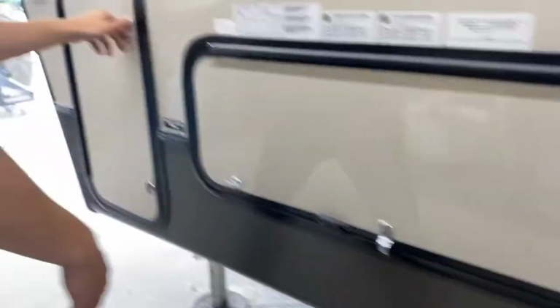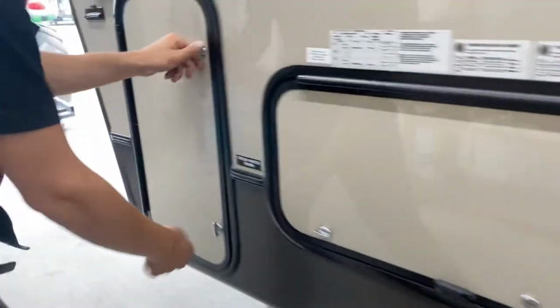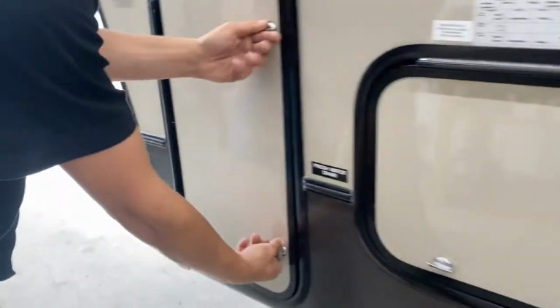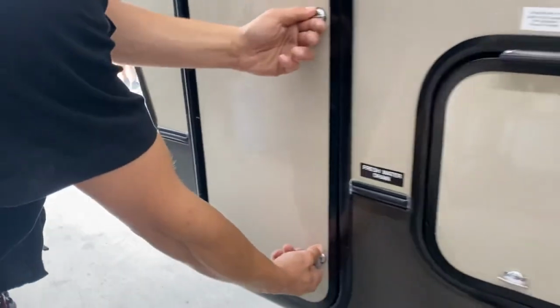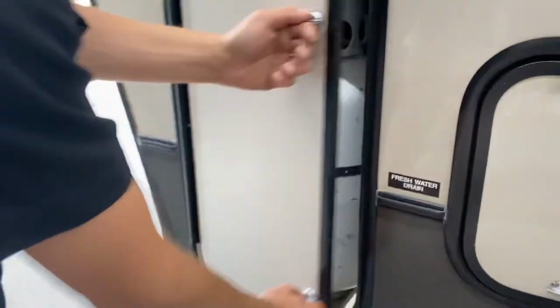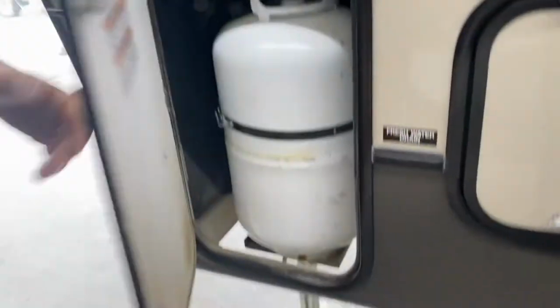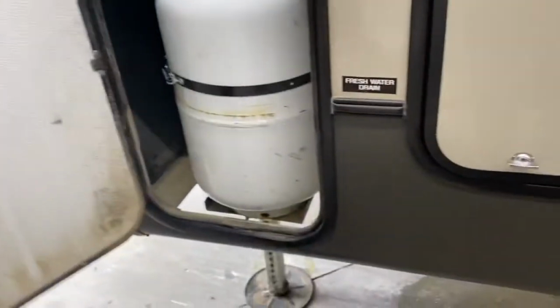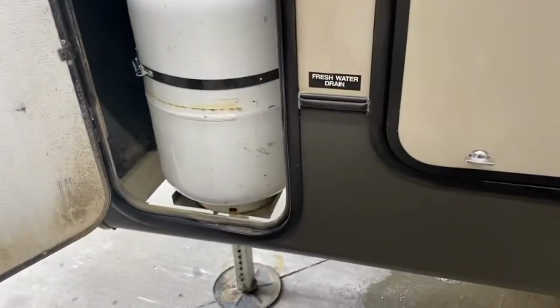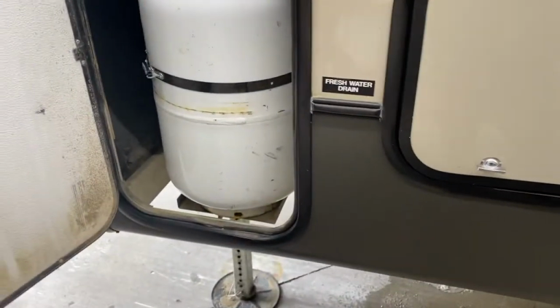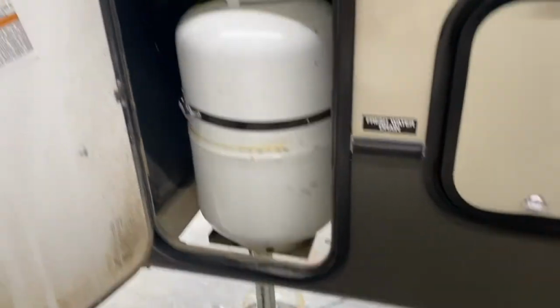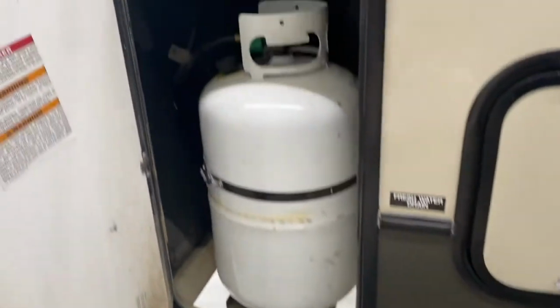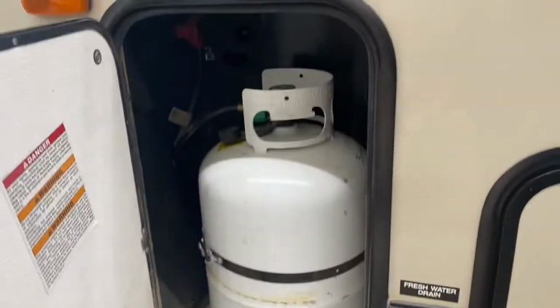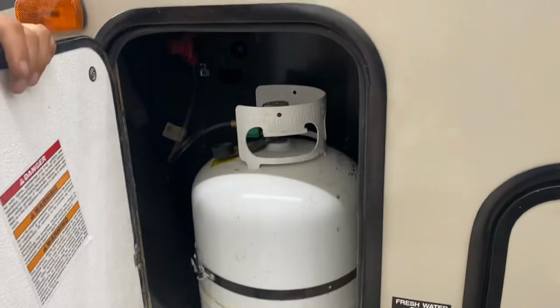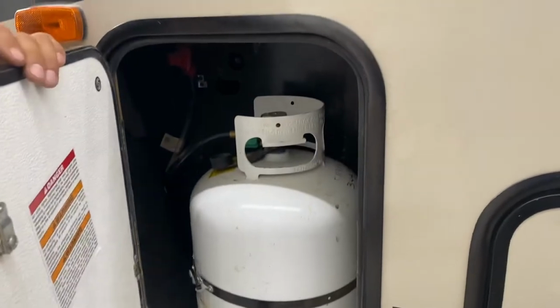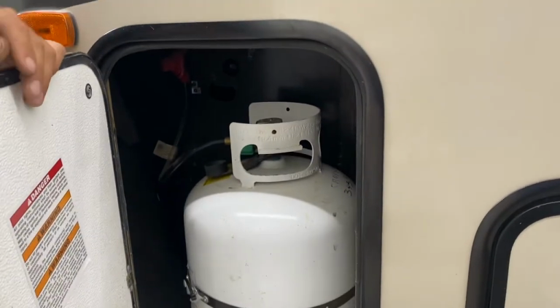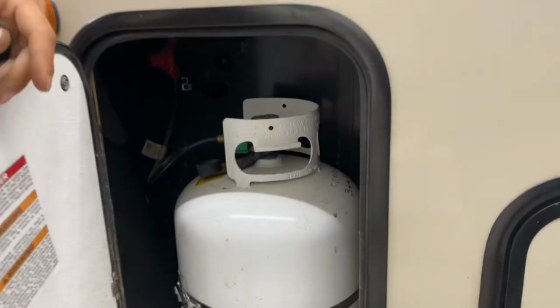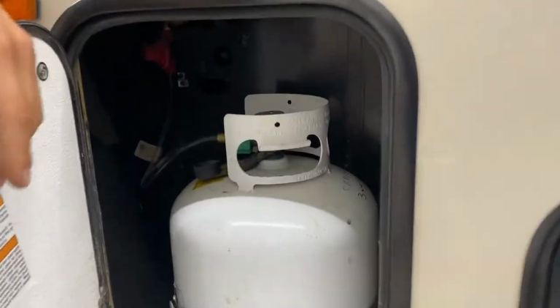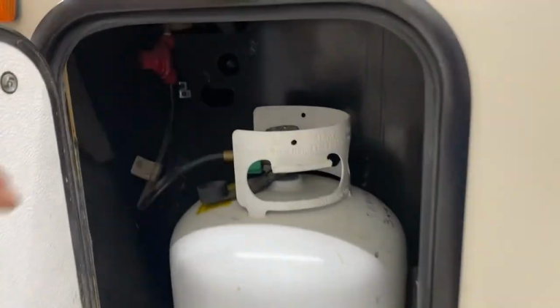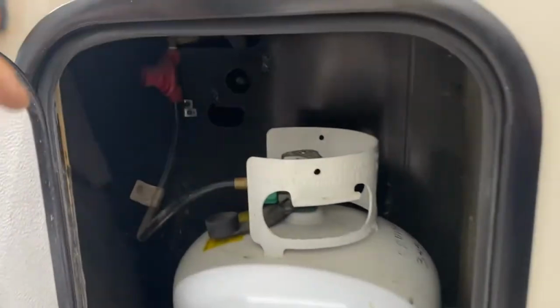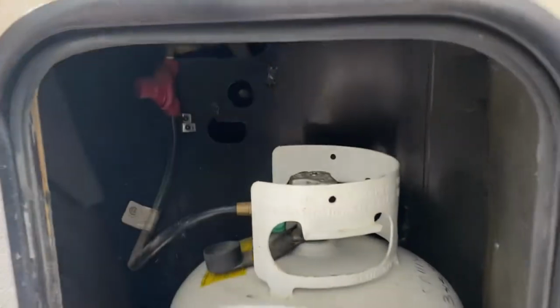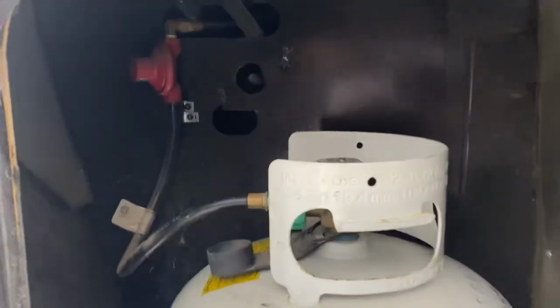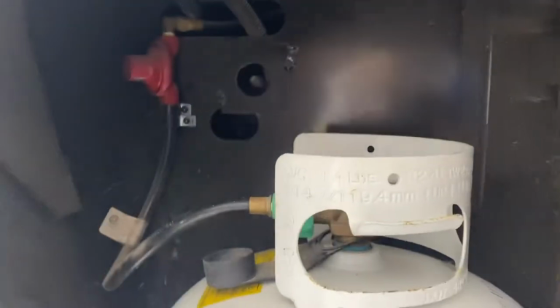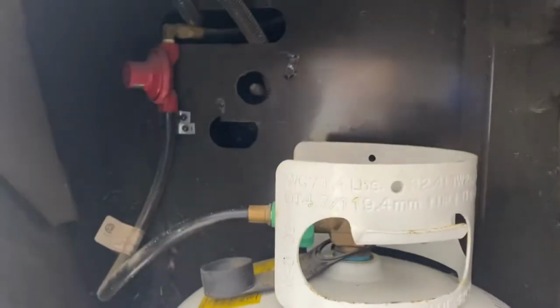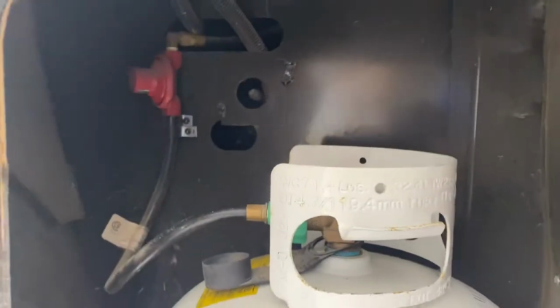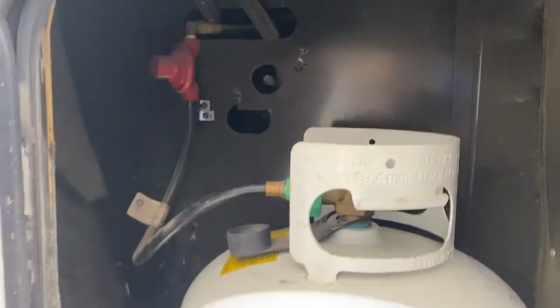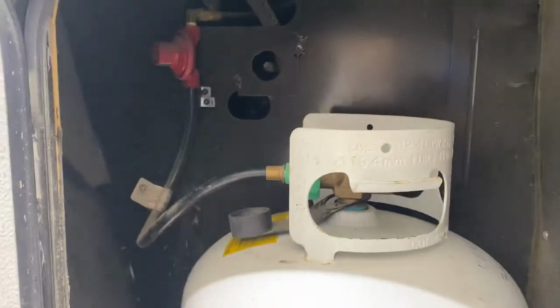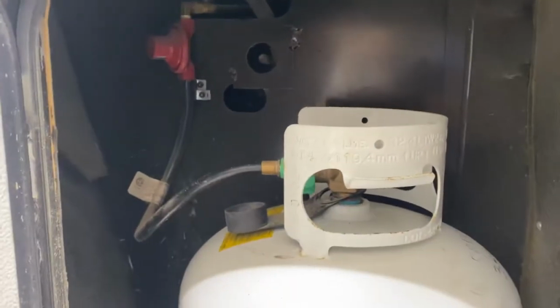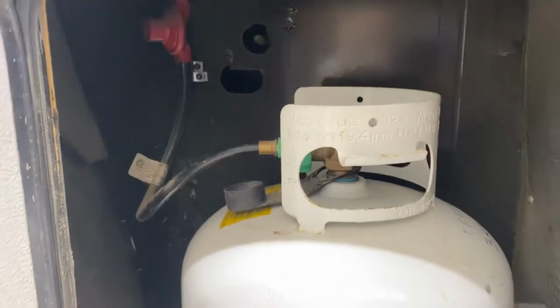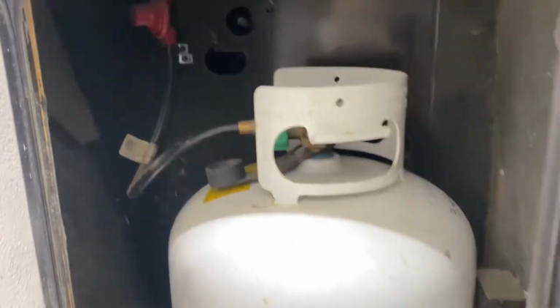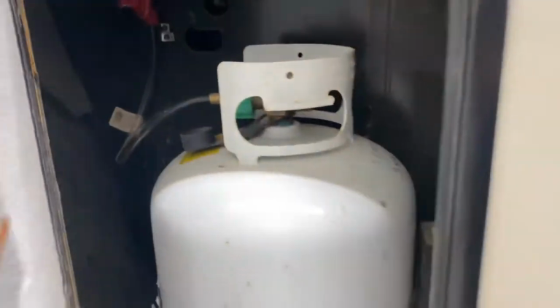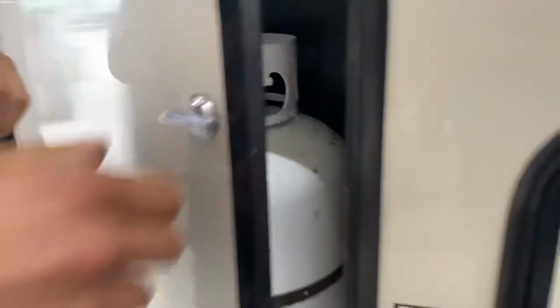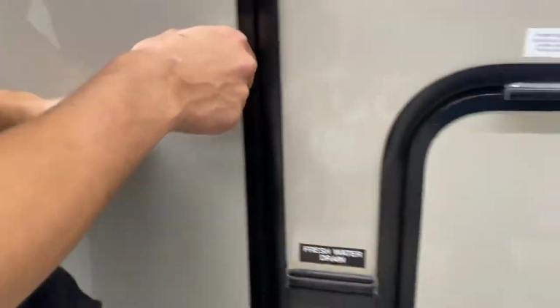This compartment doesn't lock because your propane is in there — you cannot lock your propane compartments. The changeover is just on the other side. Currently we're drawing off that other tank, so this one we'll just leave for now.